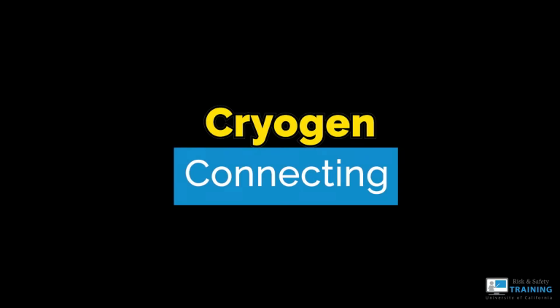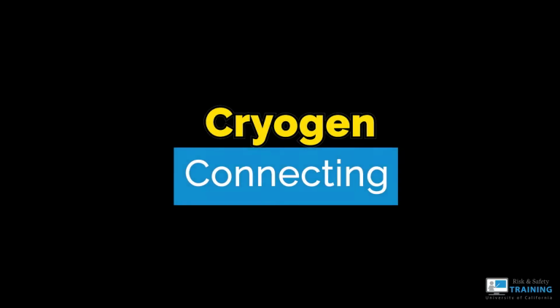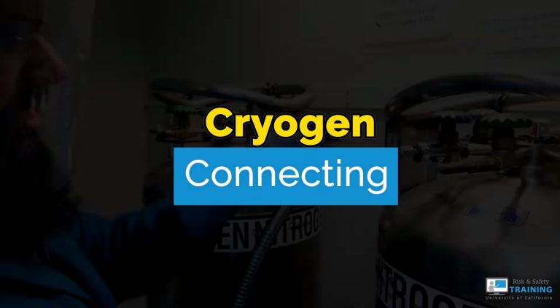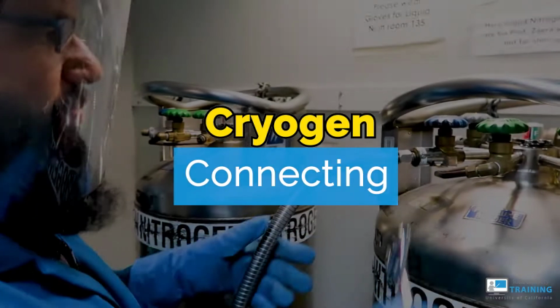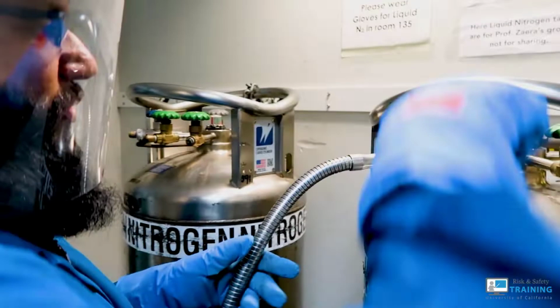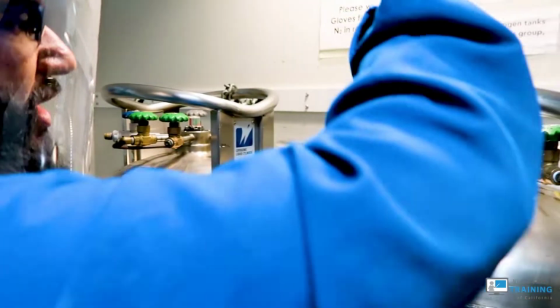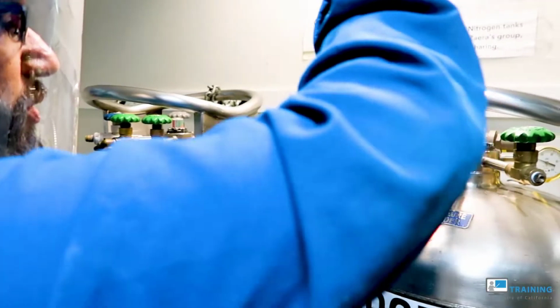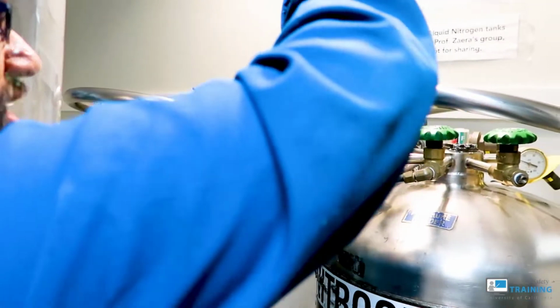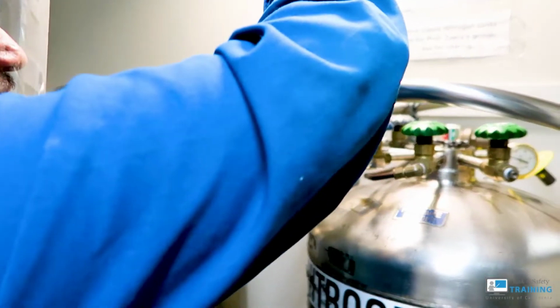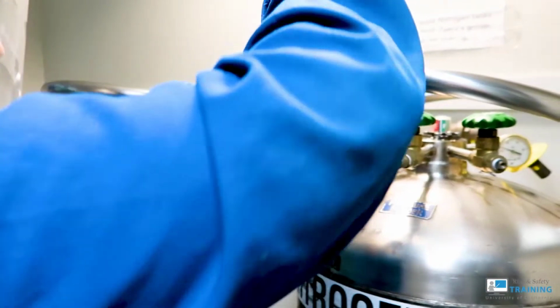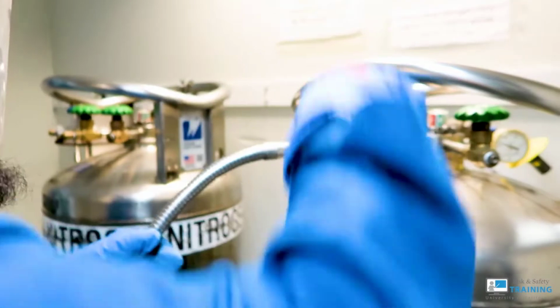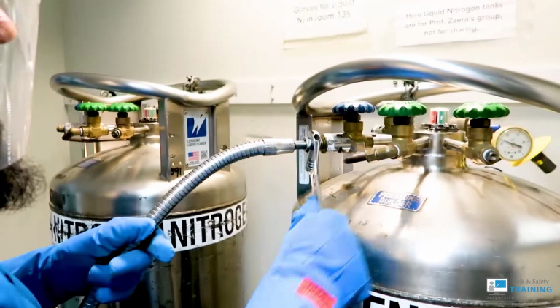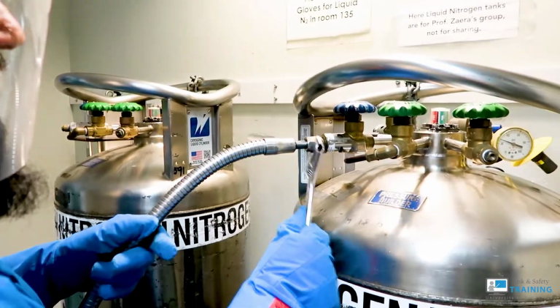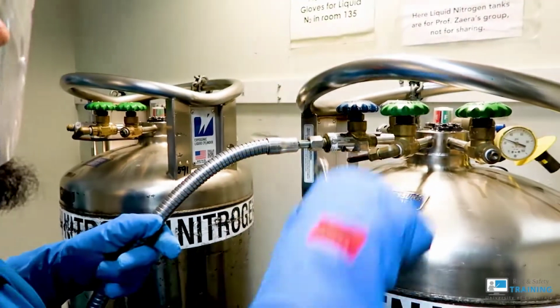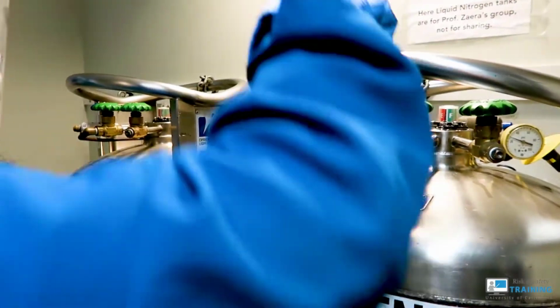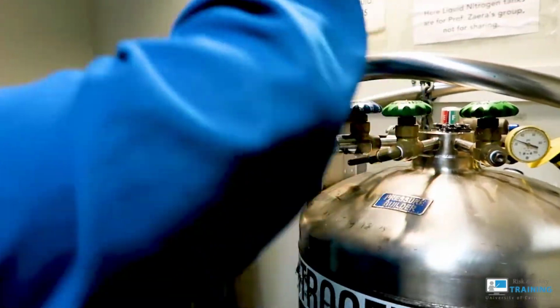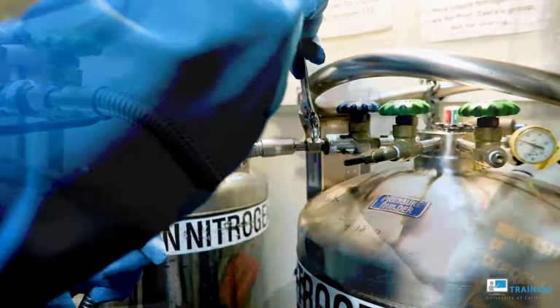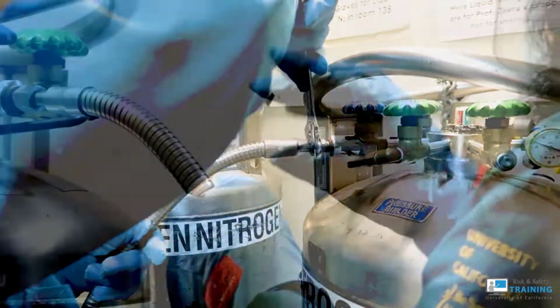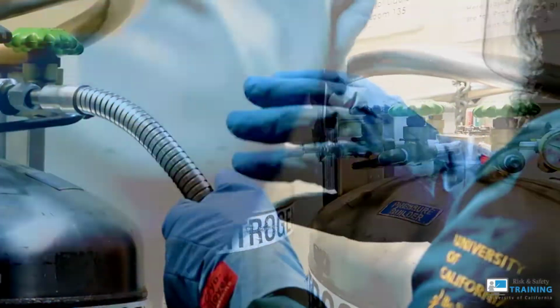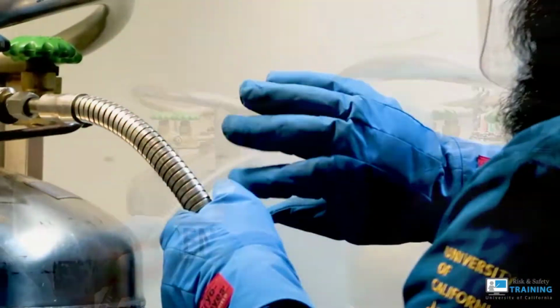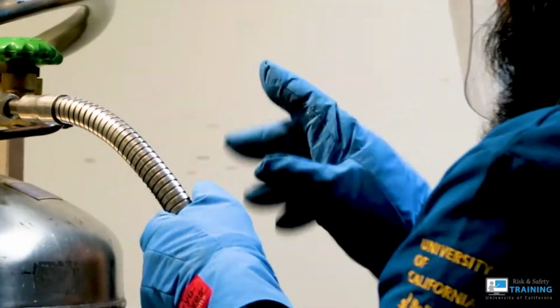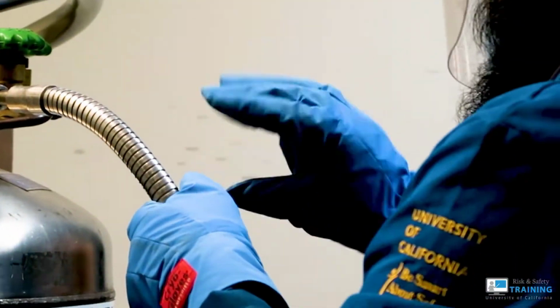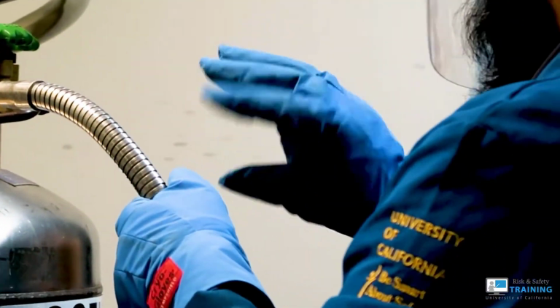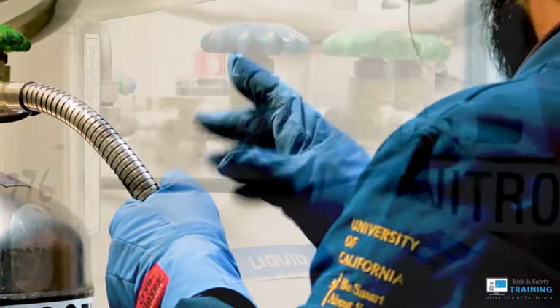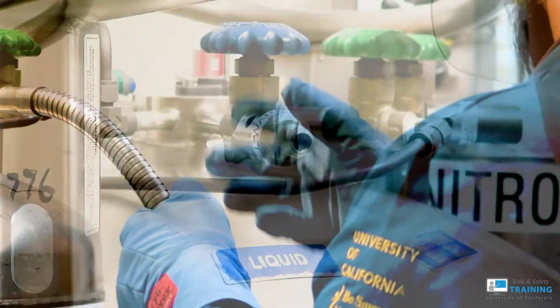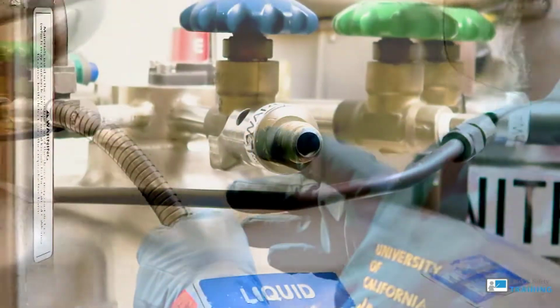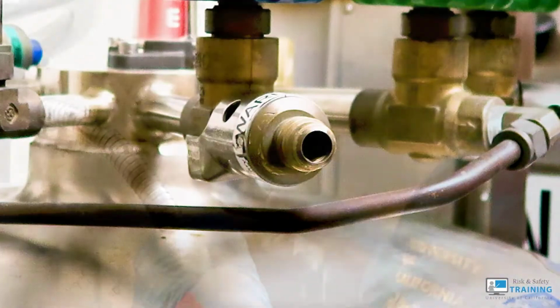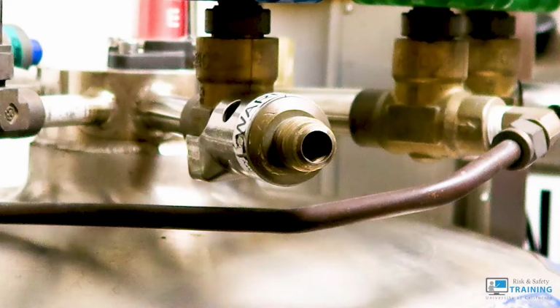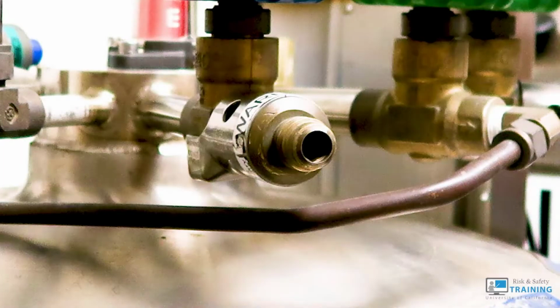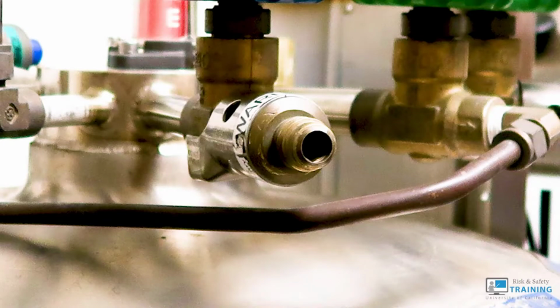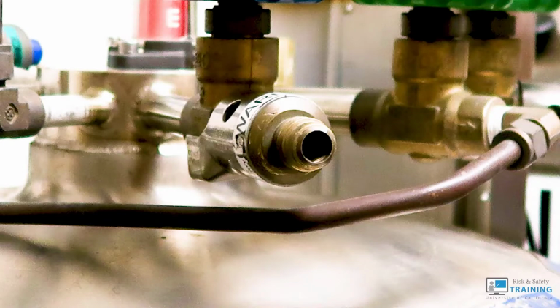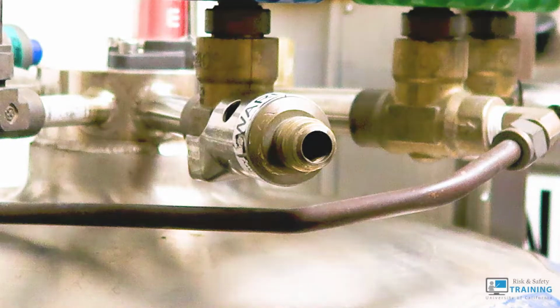Connecting a transfer hose to a cryogen source involves the safe use of equipment to ensure you protect your hands and avoid damaging the threads or outlets.